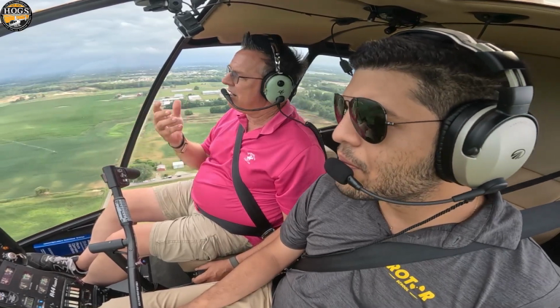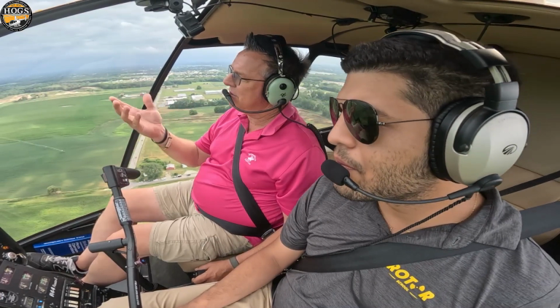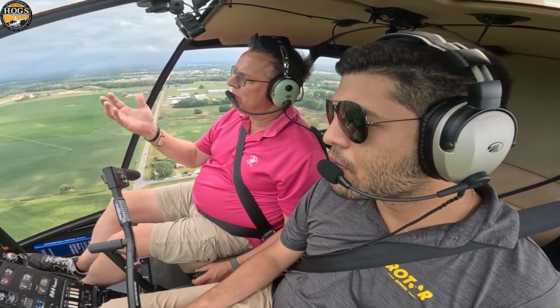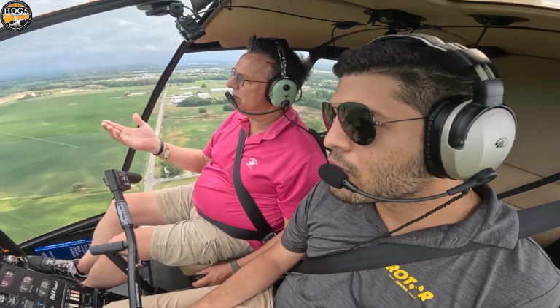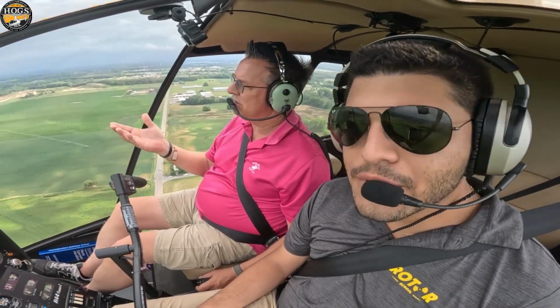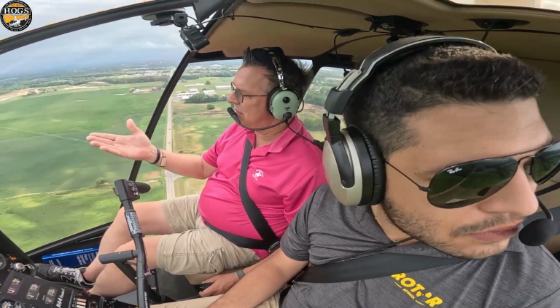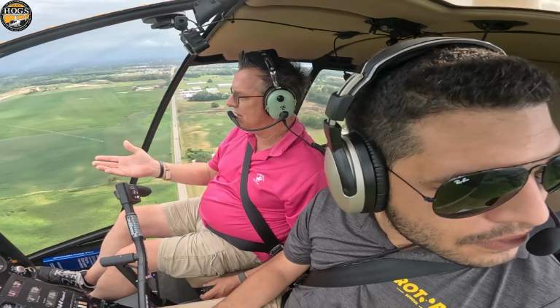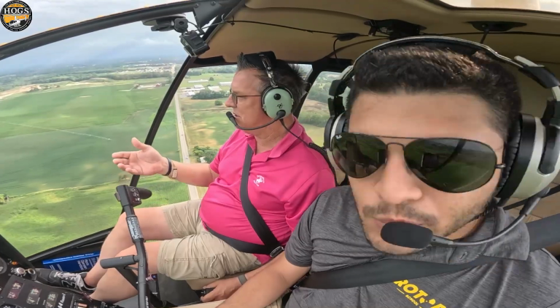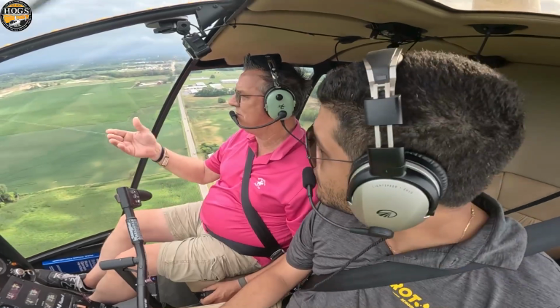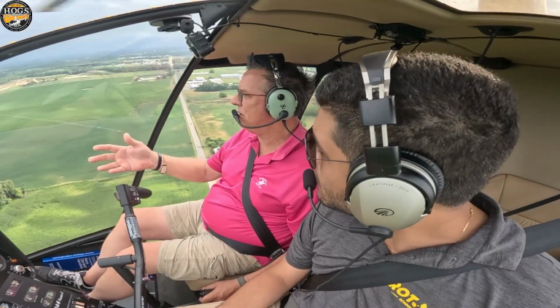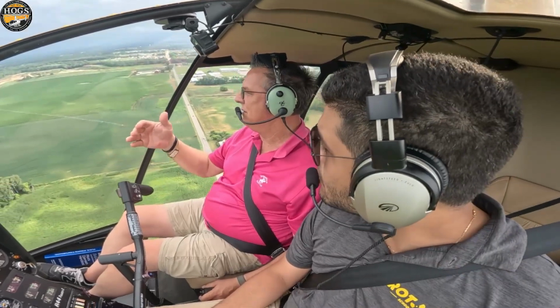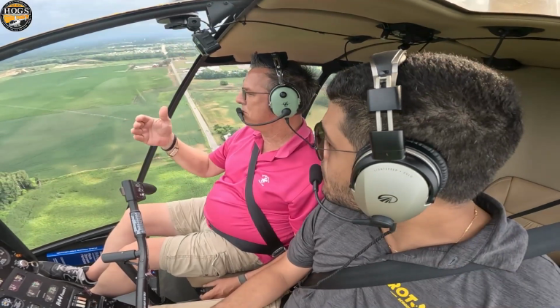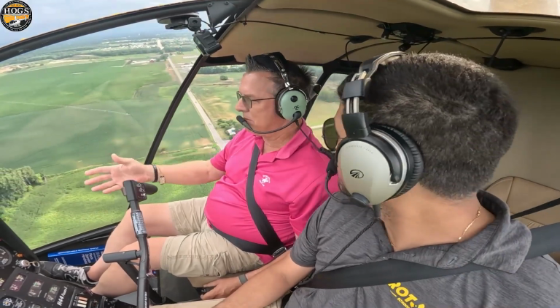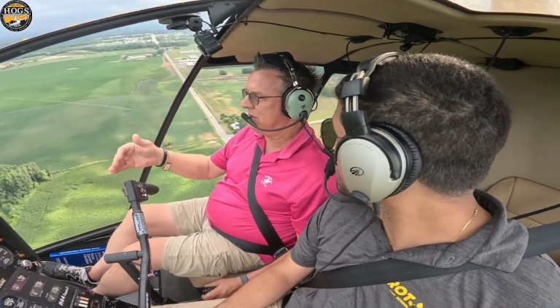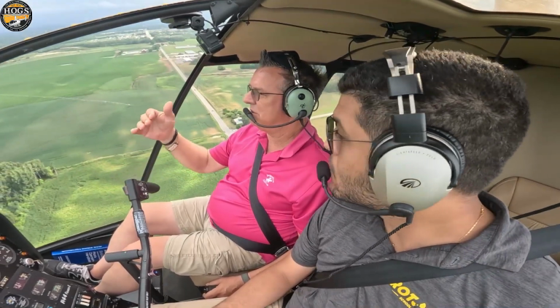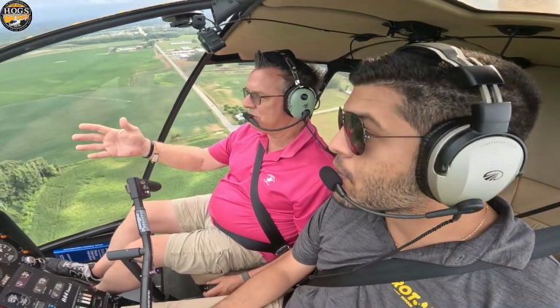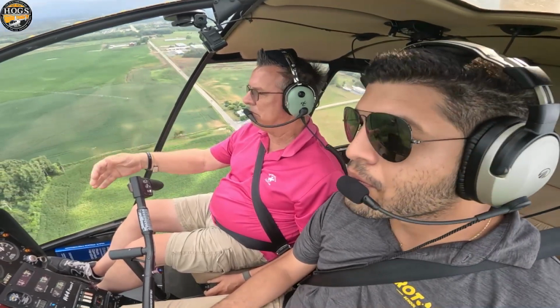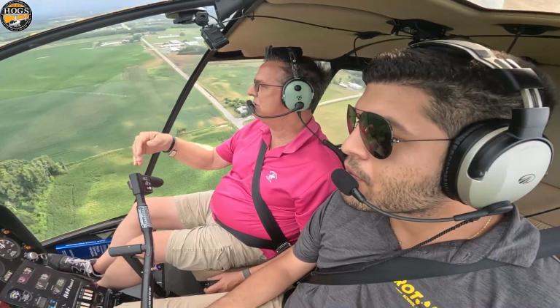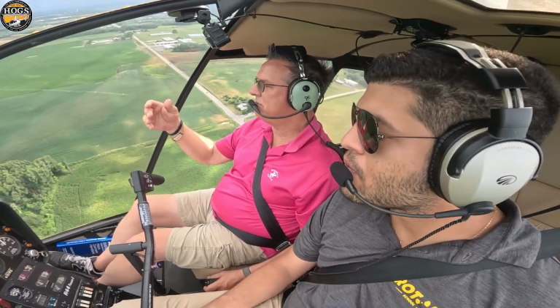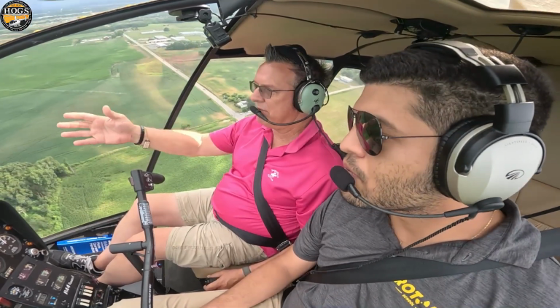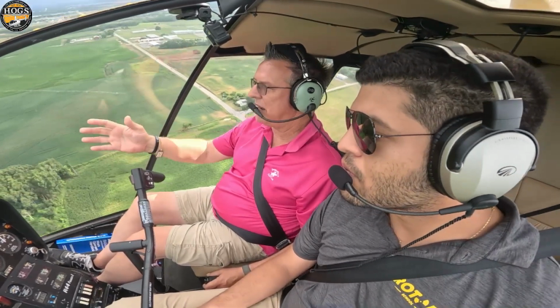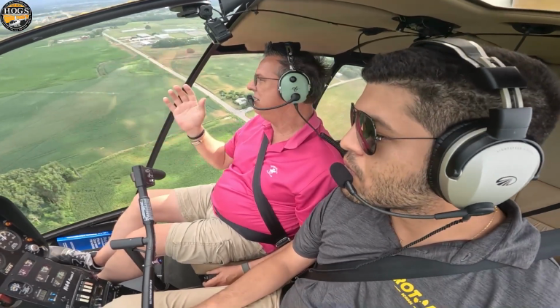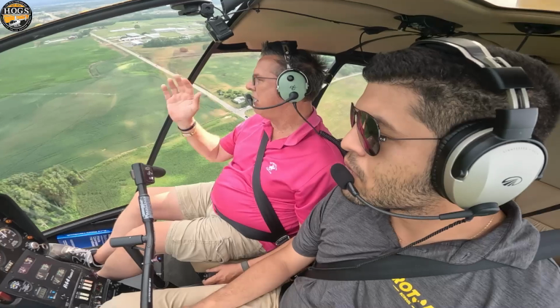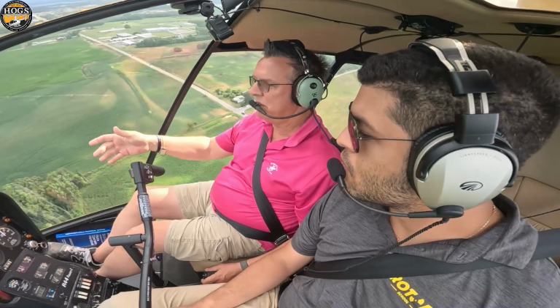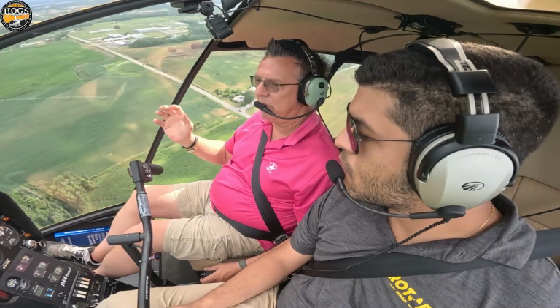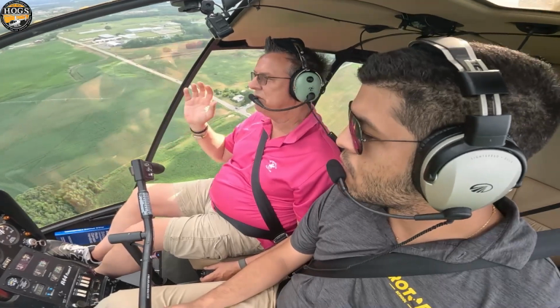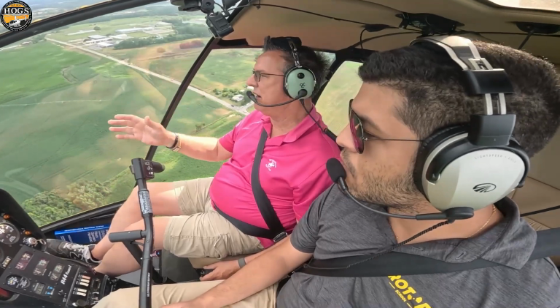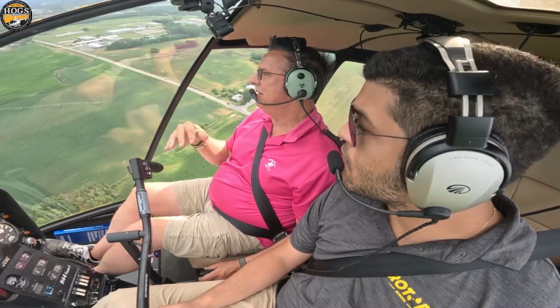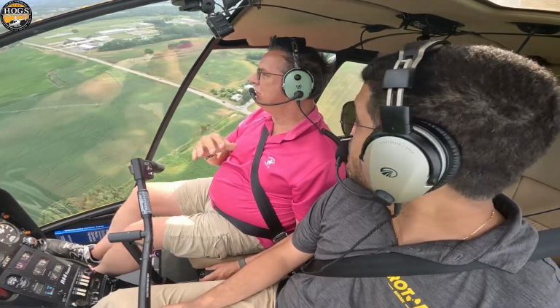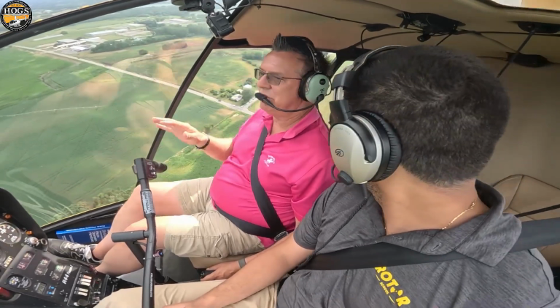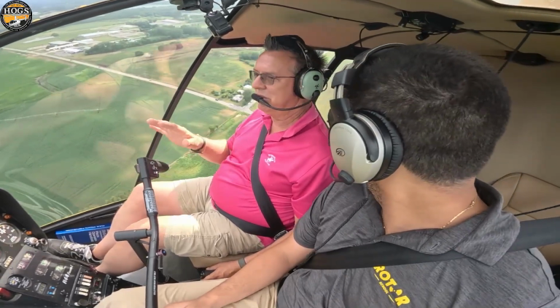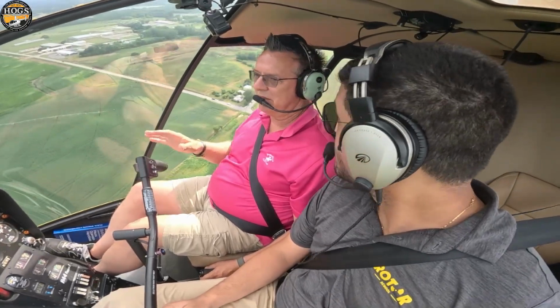We want to say that this isn't for private pilots. This isn't for student pilots. This isn't for the average guy who bought his own helicopter and is going out. We really don't want you doing this kind of stuff.